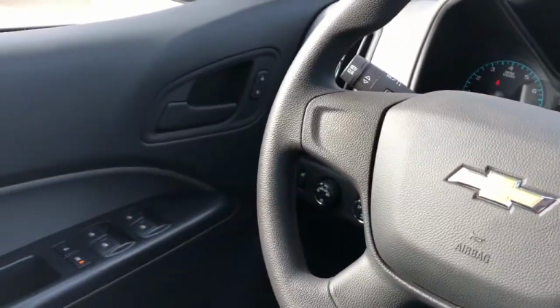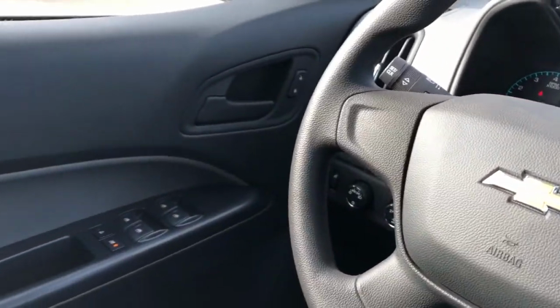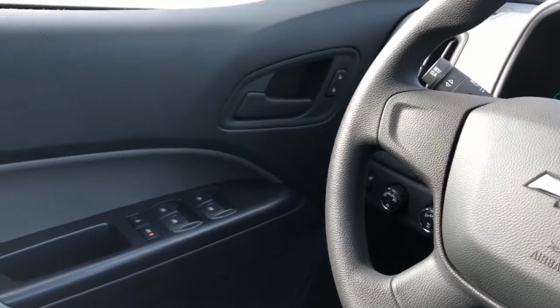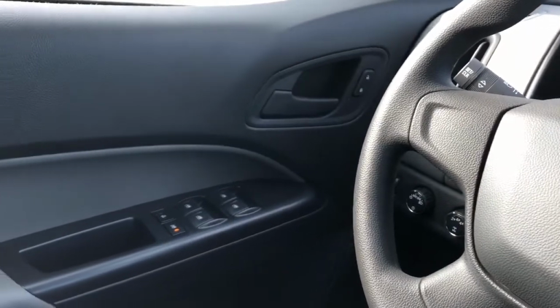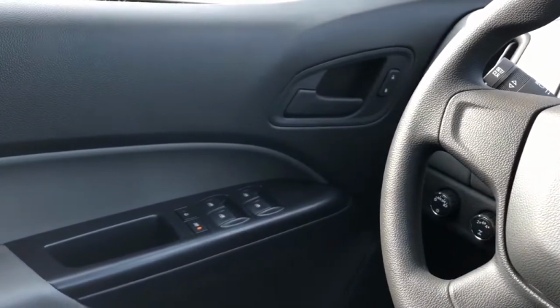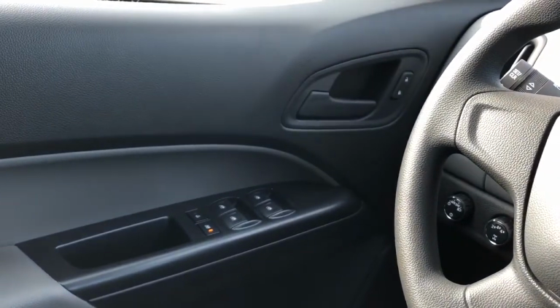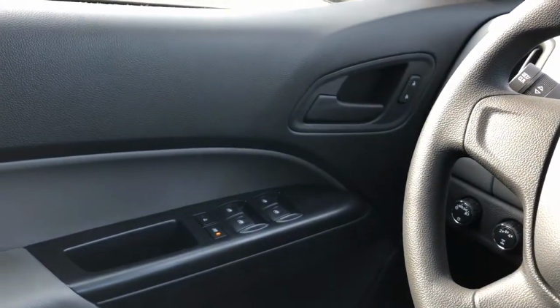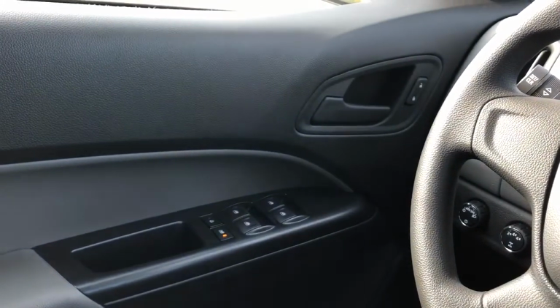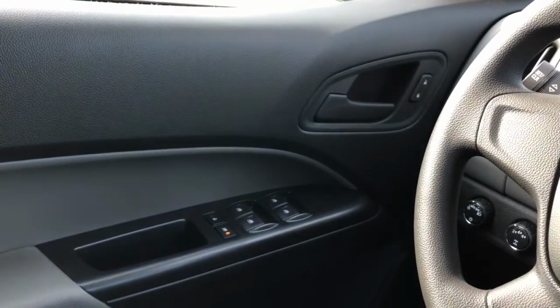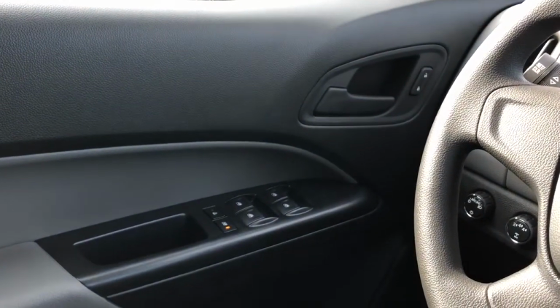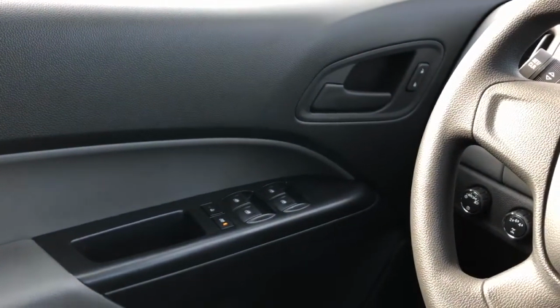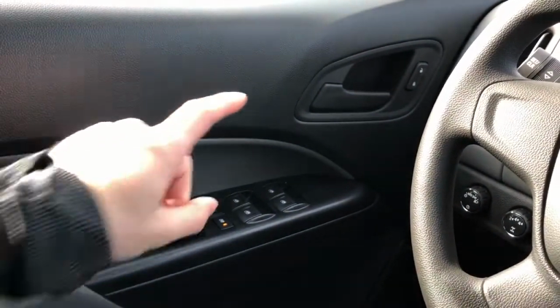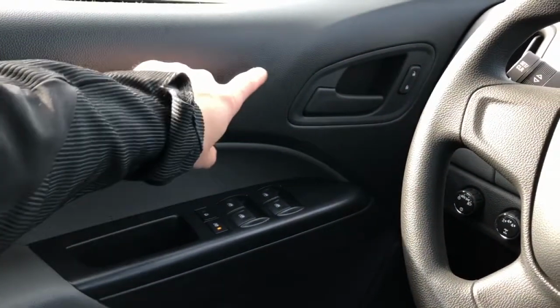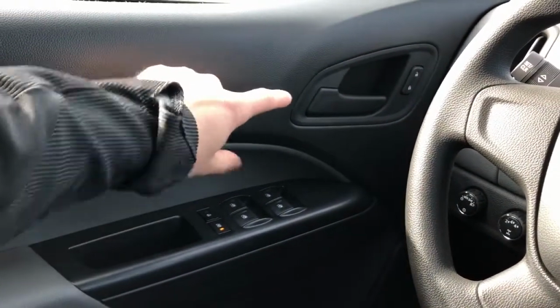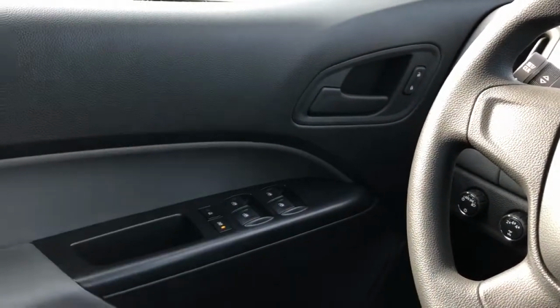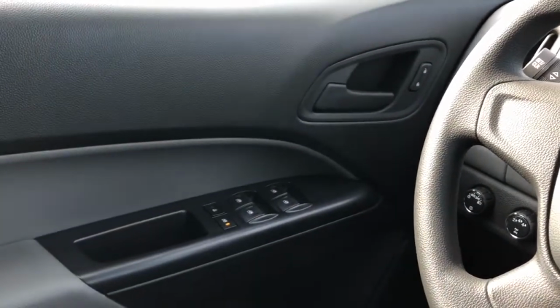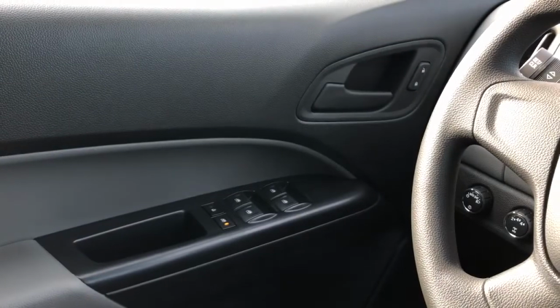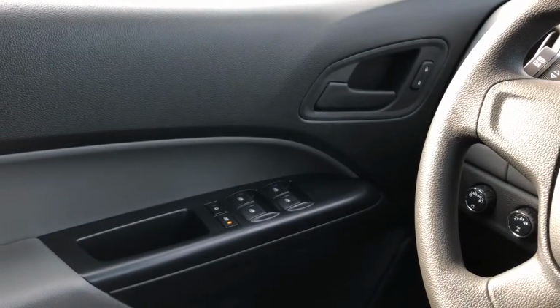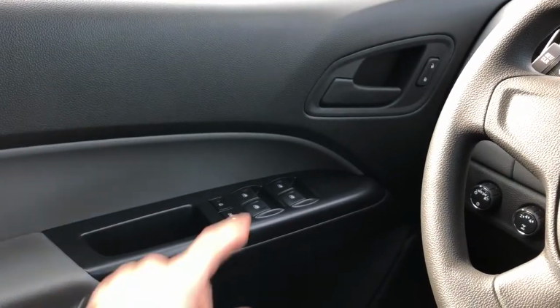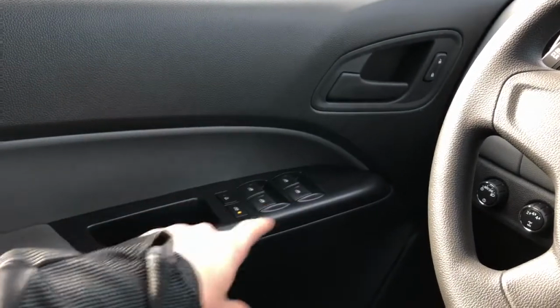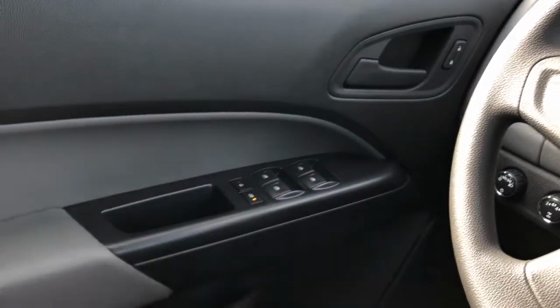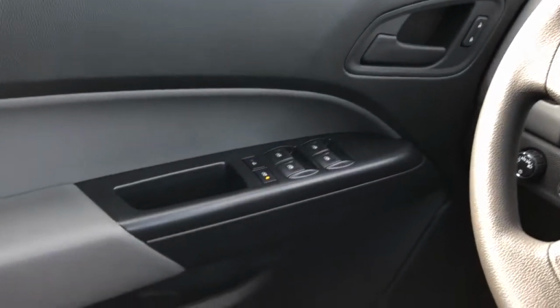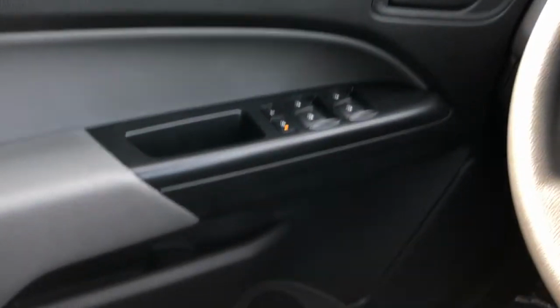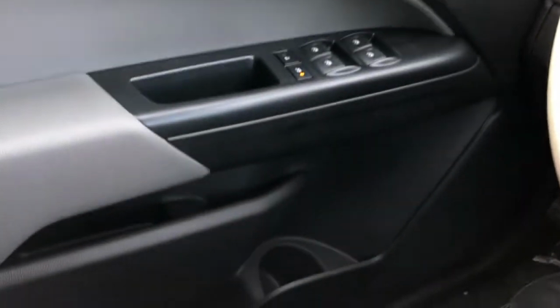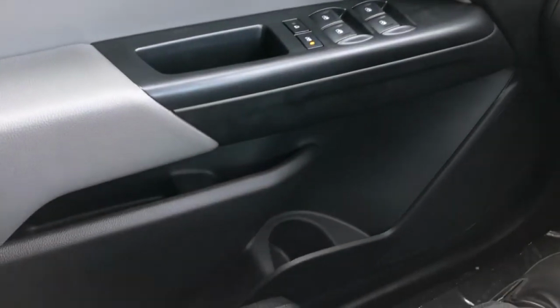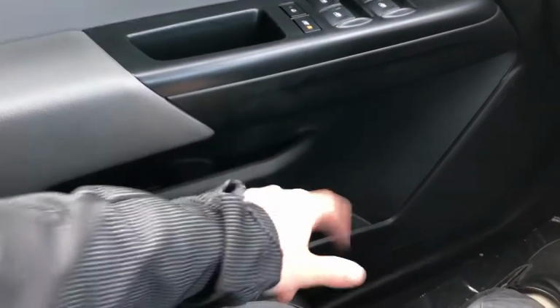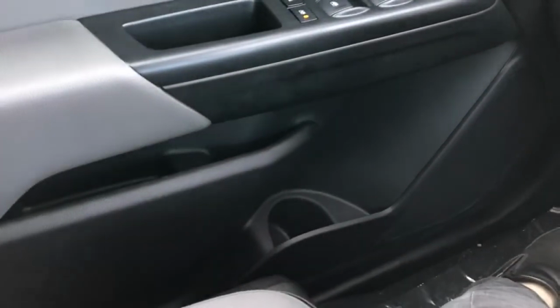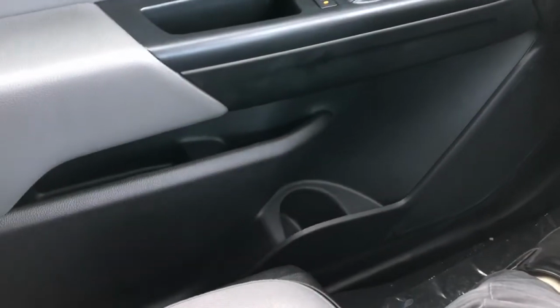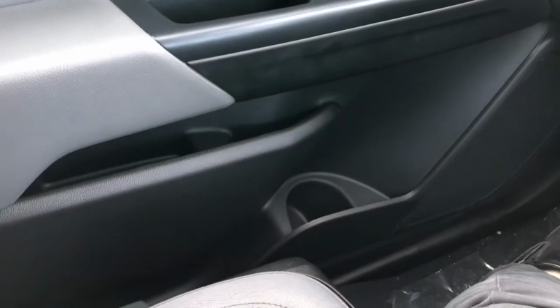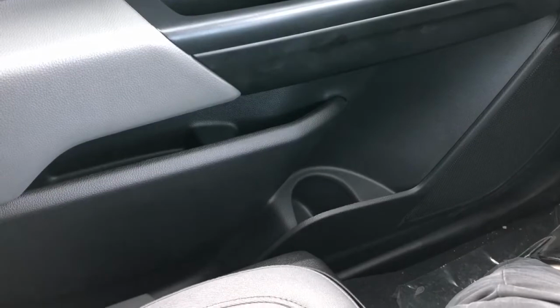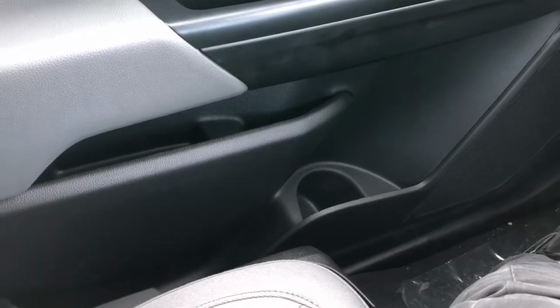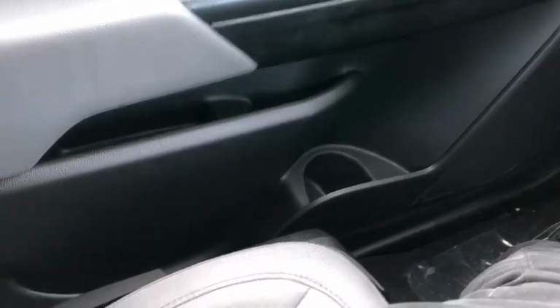Moving on to the interior of the Colorado, we'll take a look at some of the interior features starting off with our door panel. We have our lock and unlock buttons and door handle, window controls, and then our storage and speaker underneath.